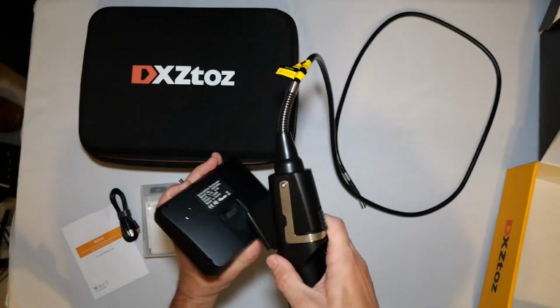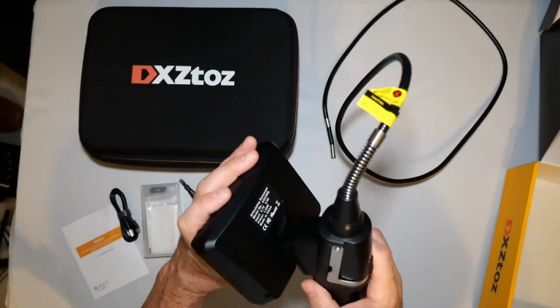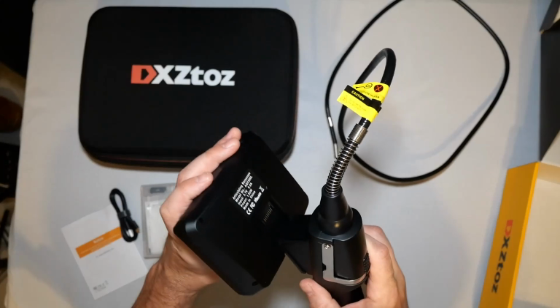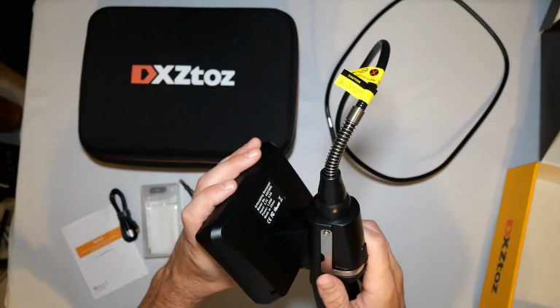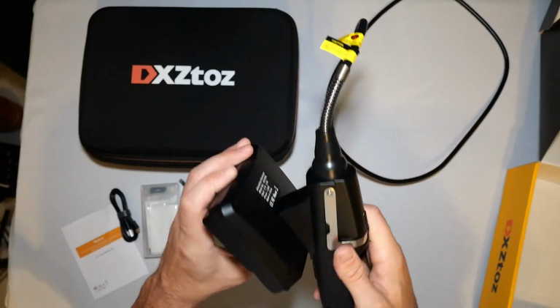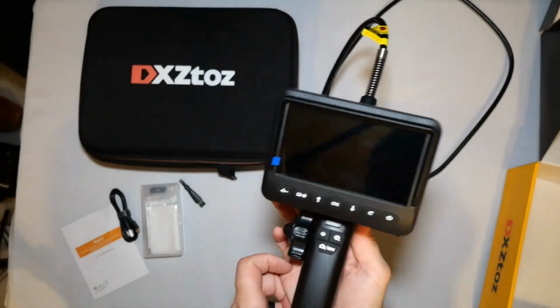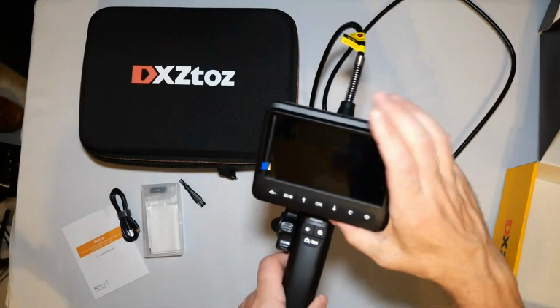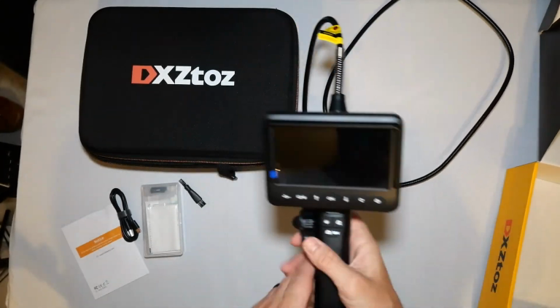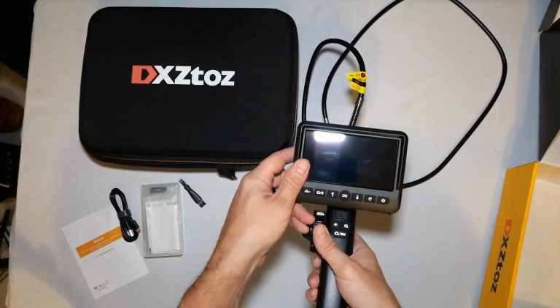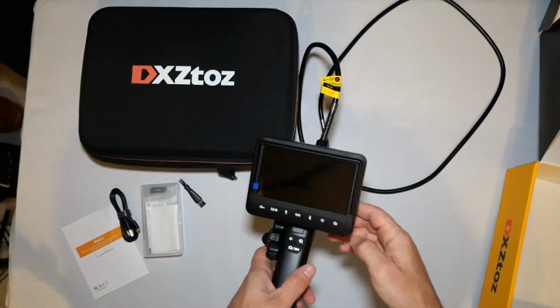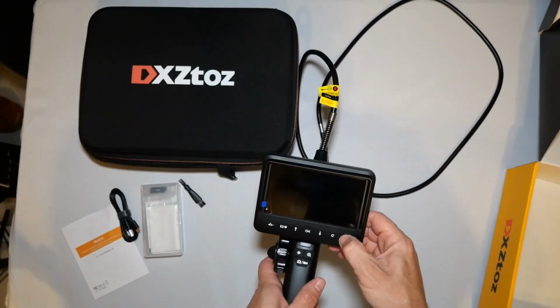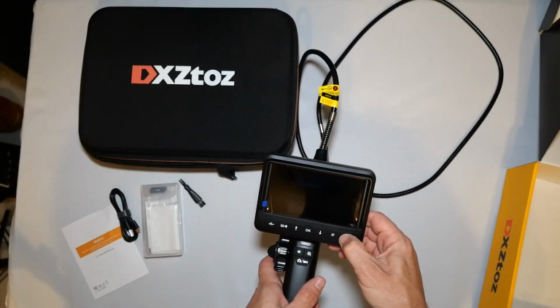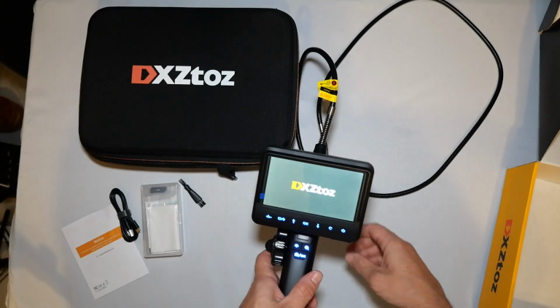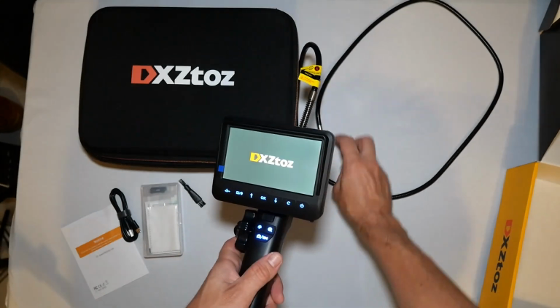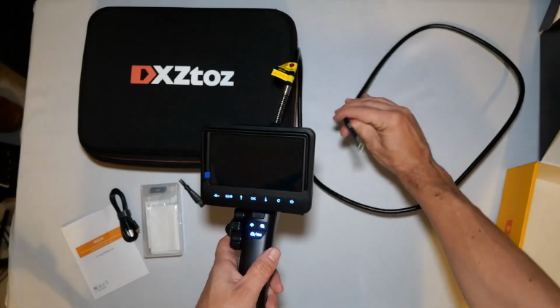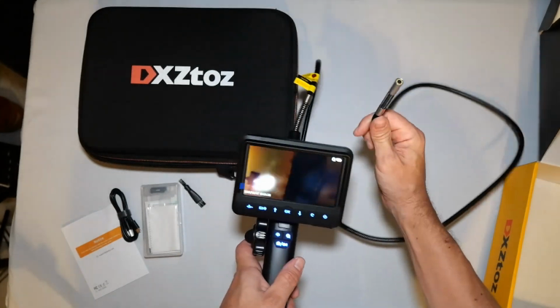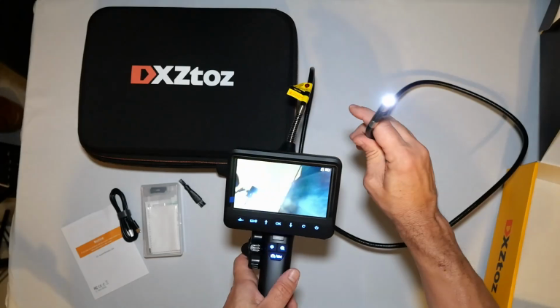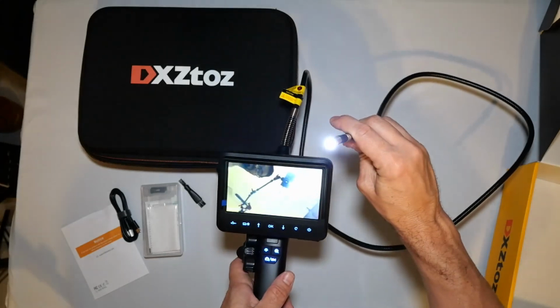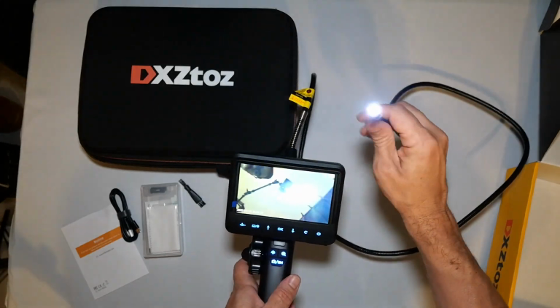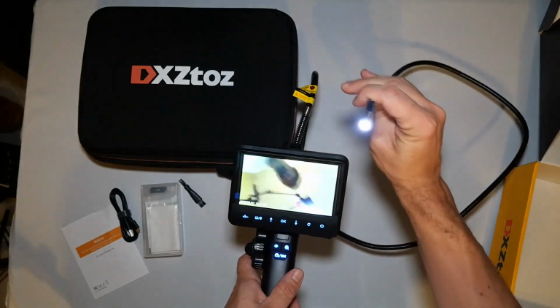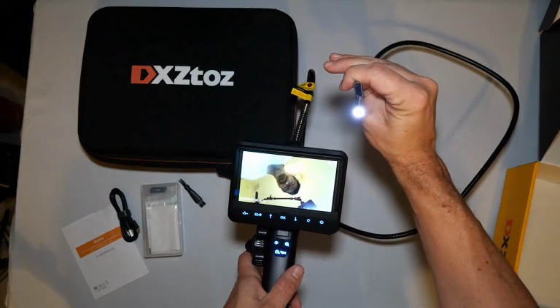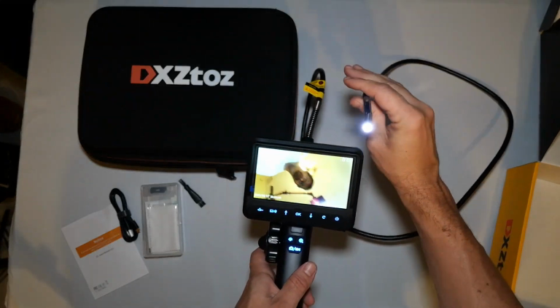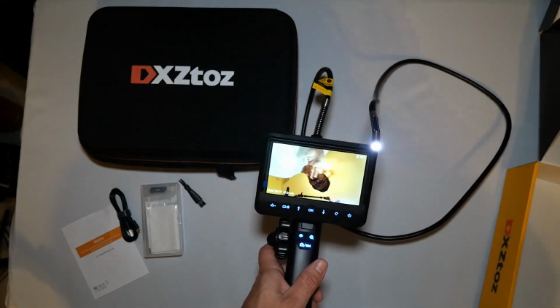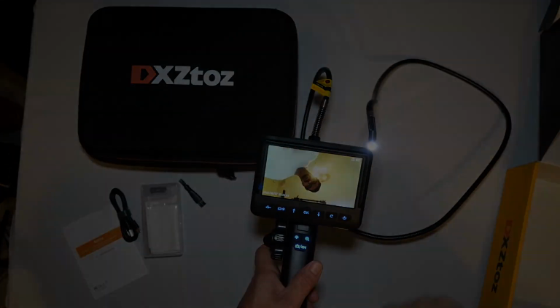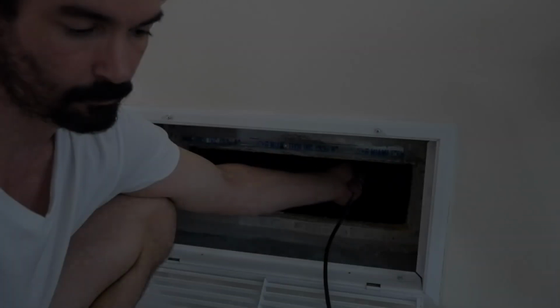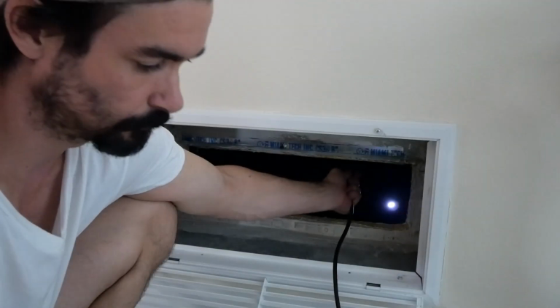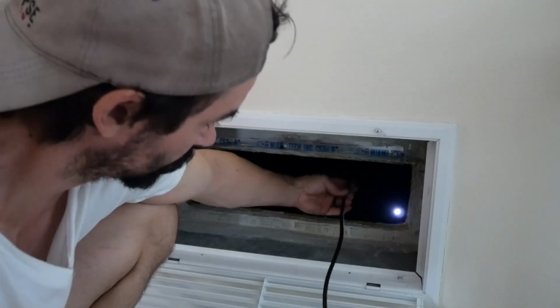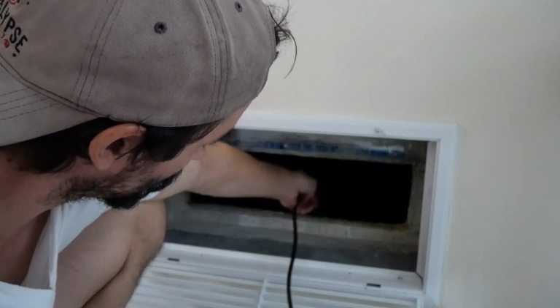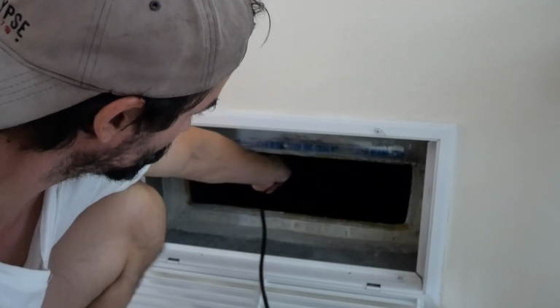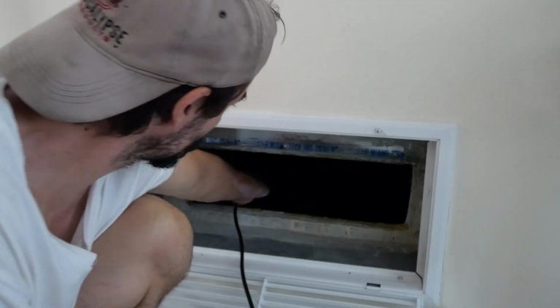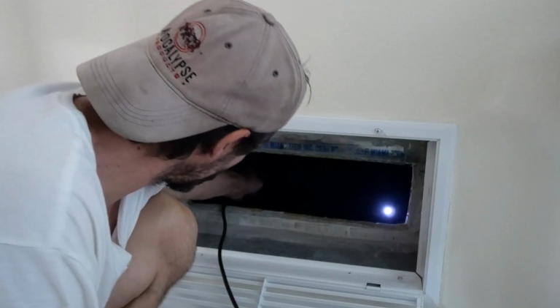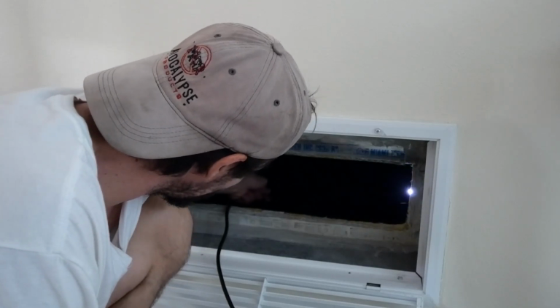Really easy to assemble — the screen pops right on and it's very sturdy. The light's really bright and it's just plug and play. Let's get started.